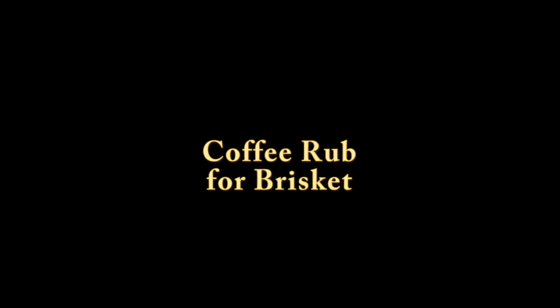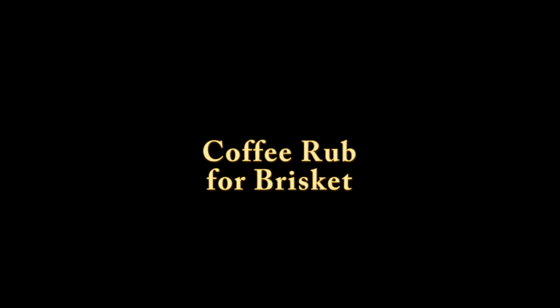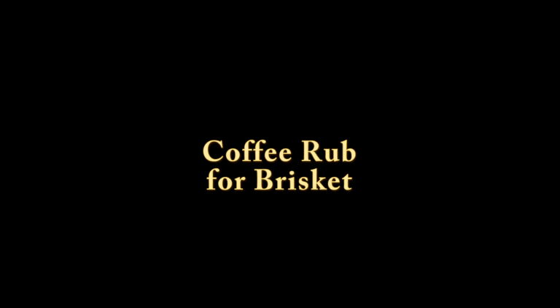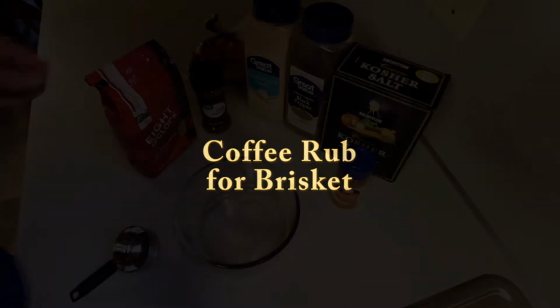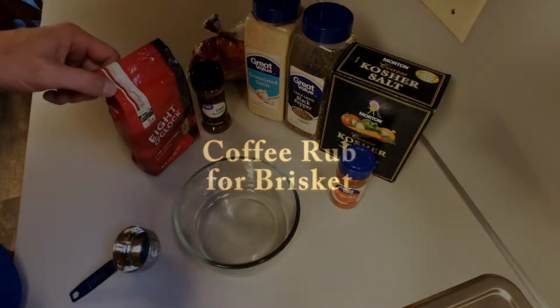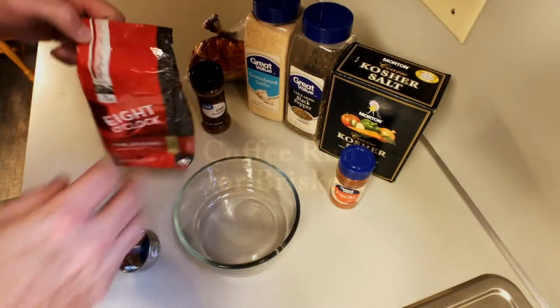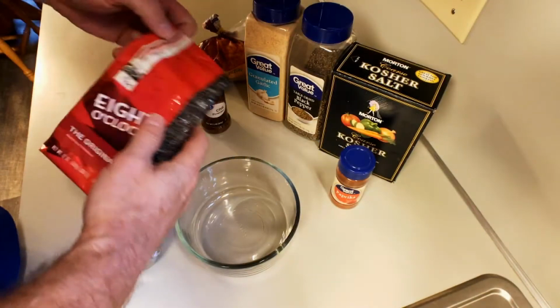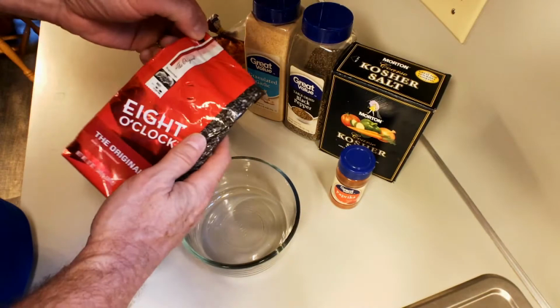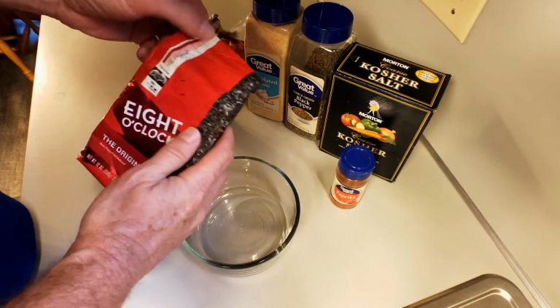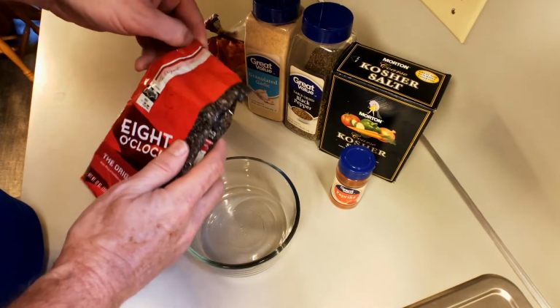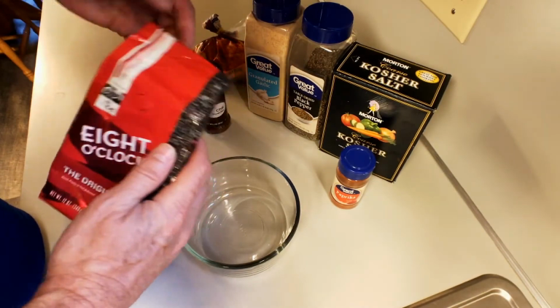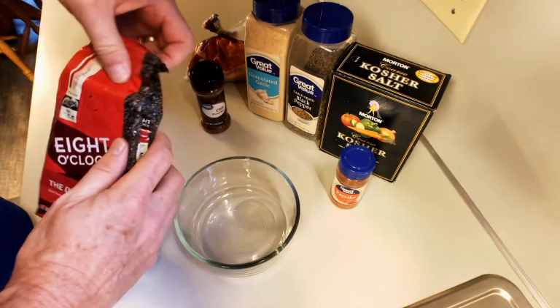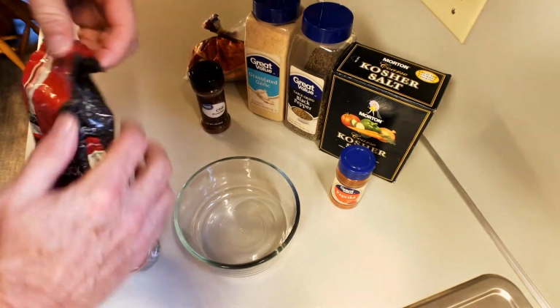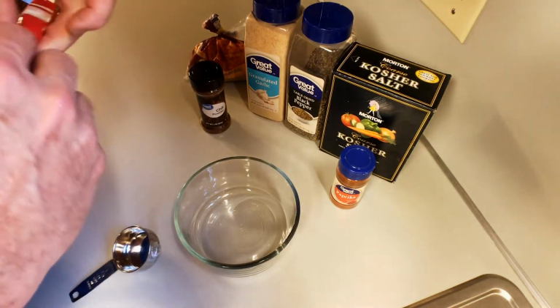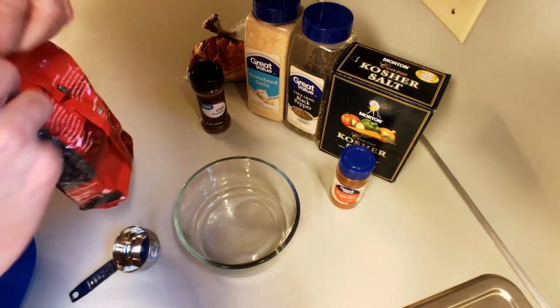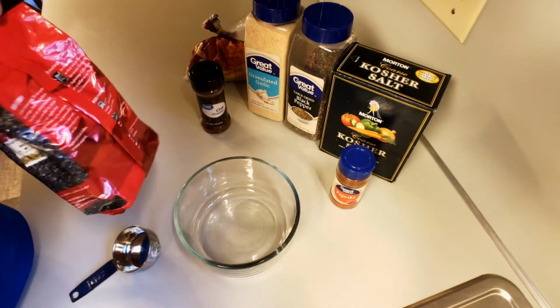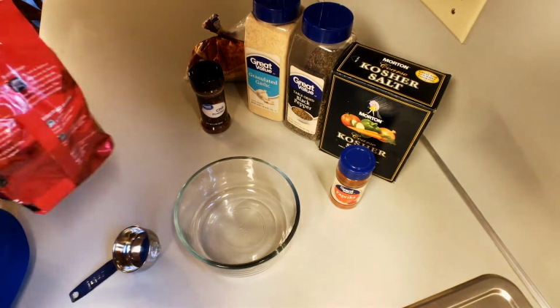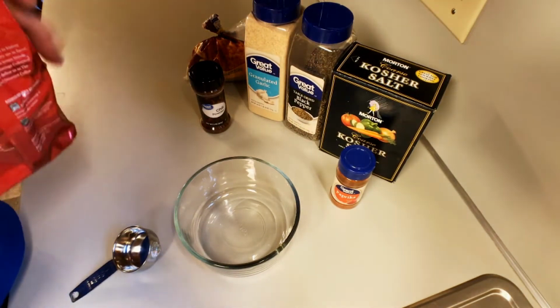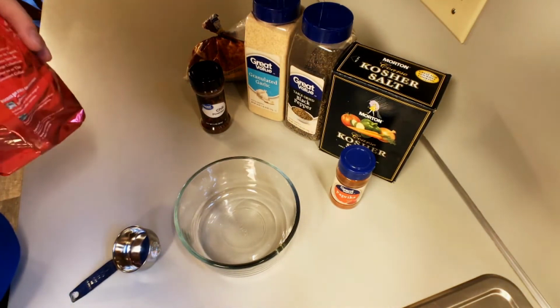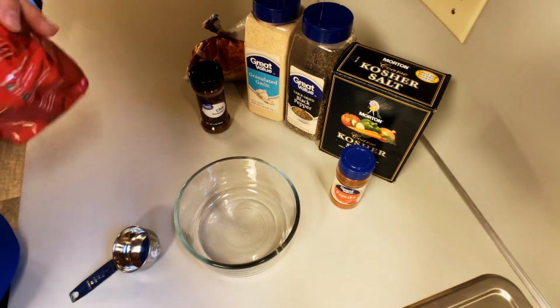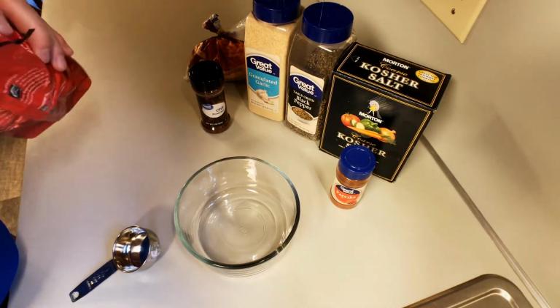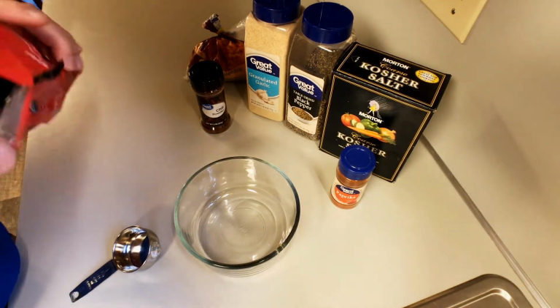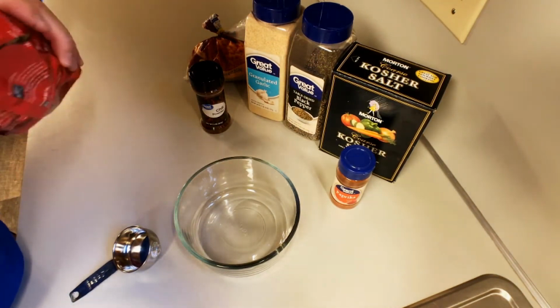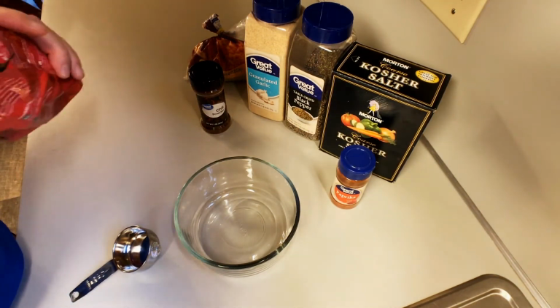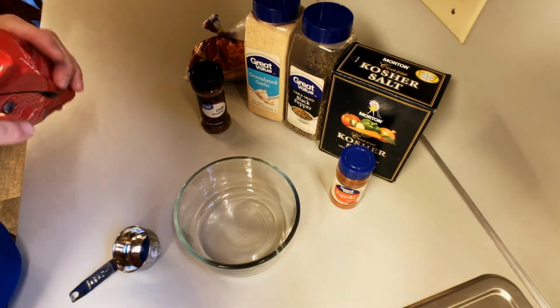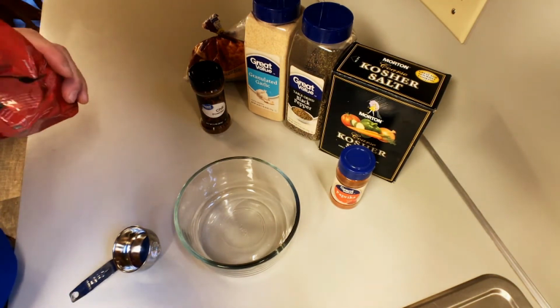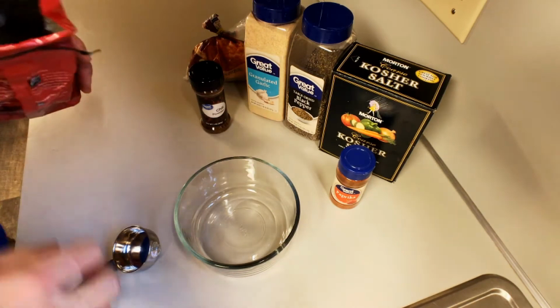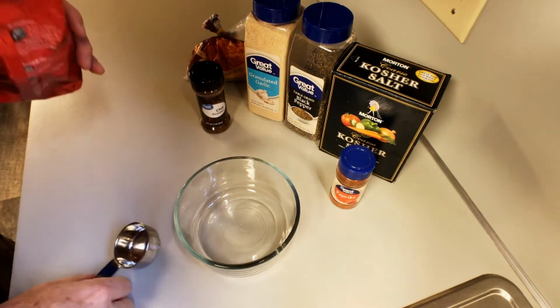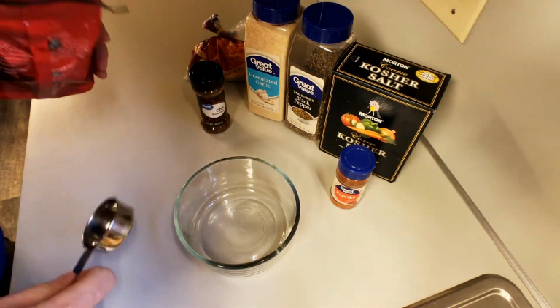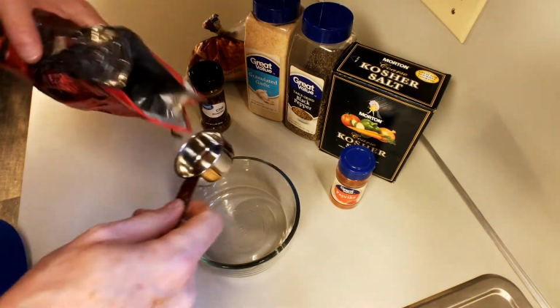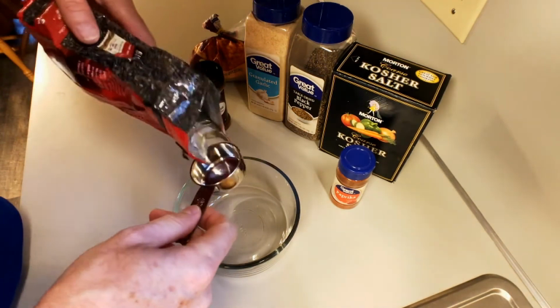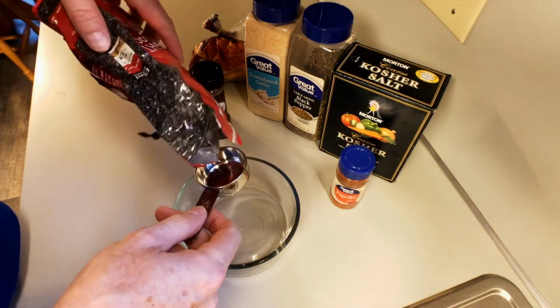Hey everybody, I hope everything's going well for you and yours. I want to show you a dry rub that I'm going to make for a brisket. It's got a coffee base and I think you'll enjoy it. It's really good.